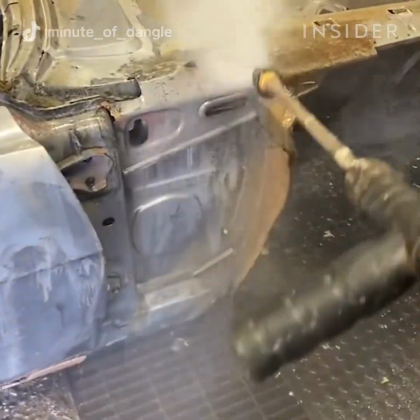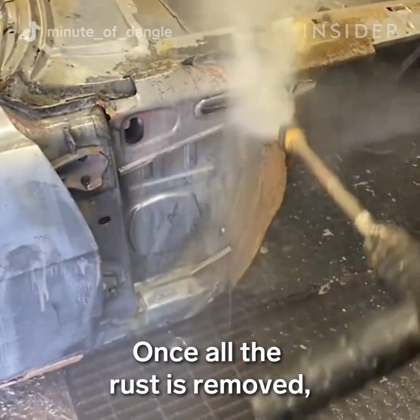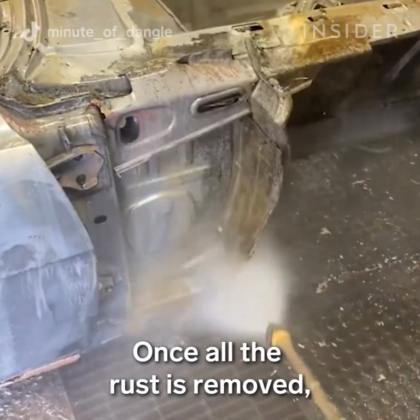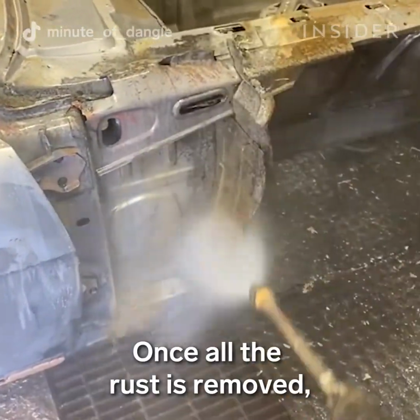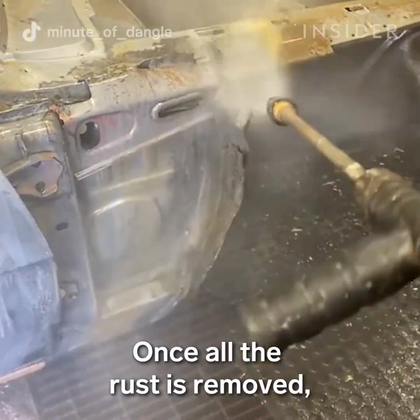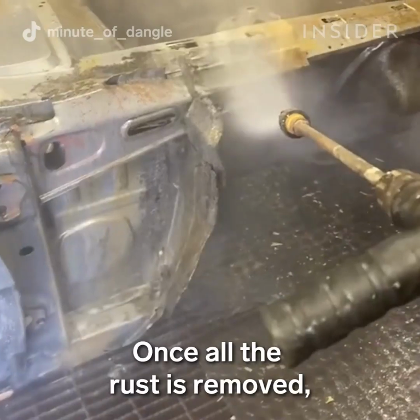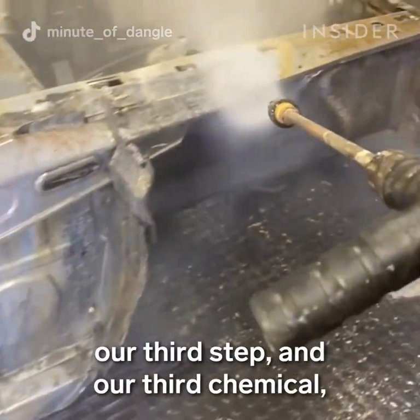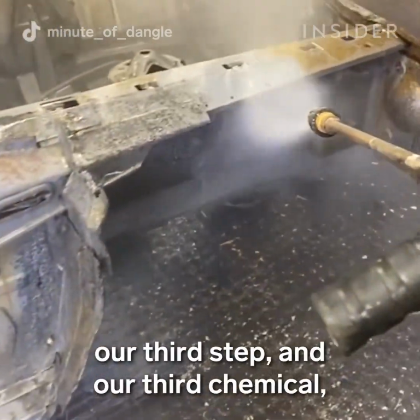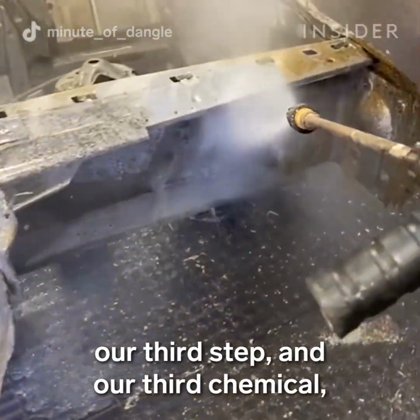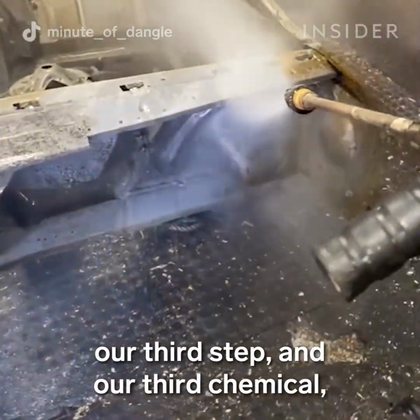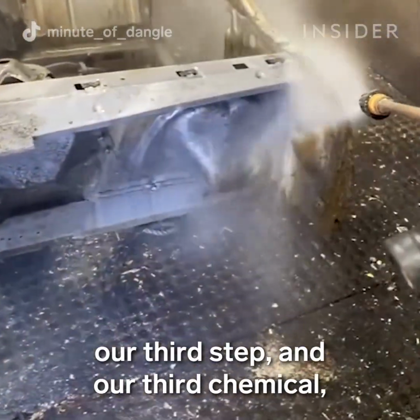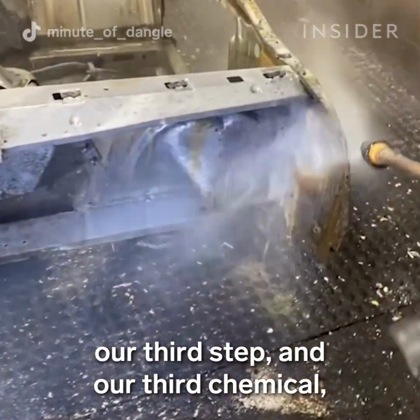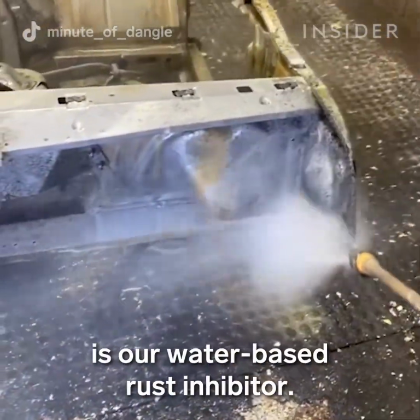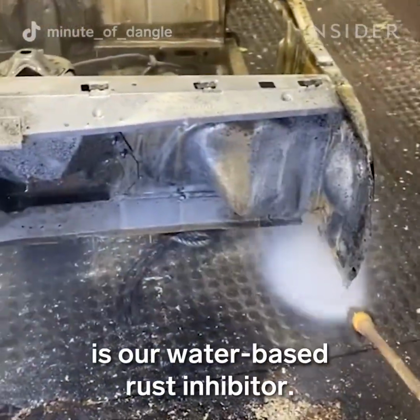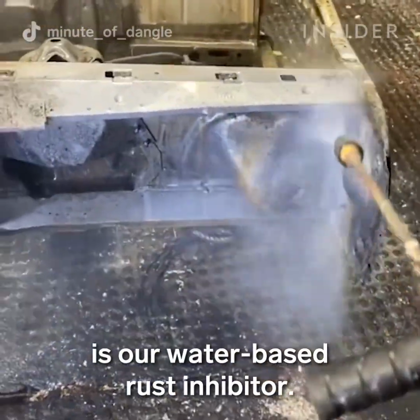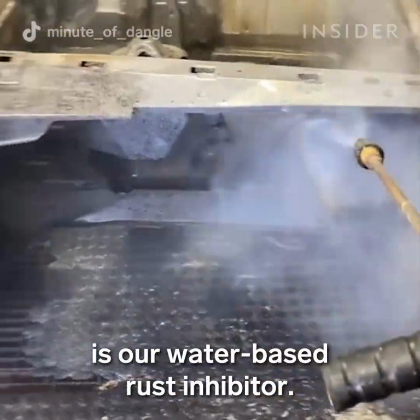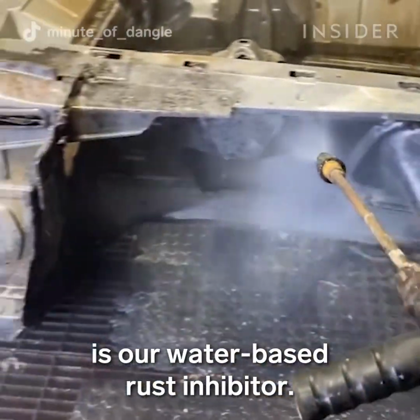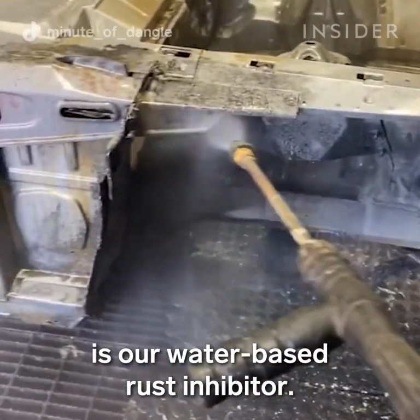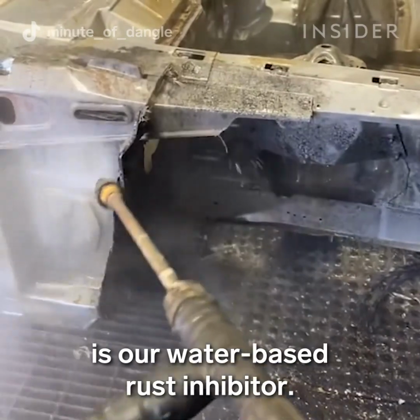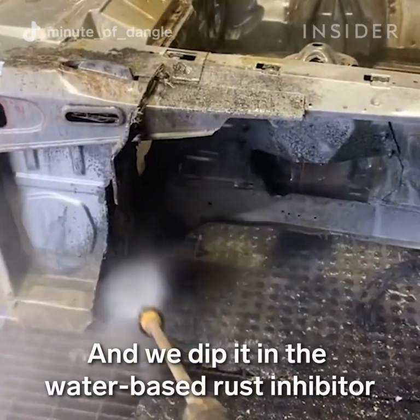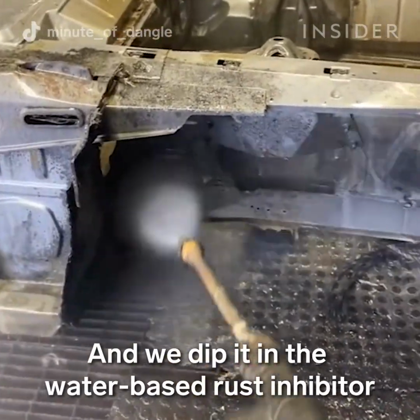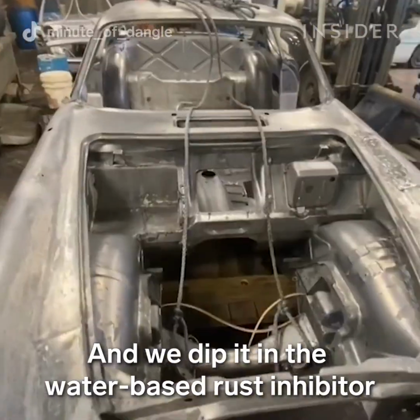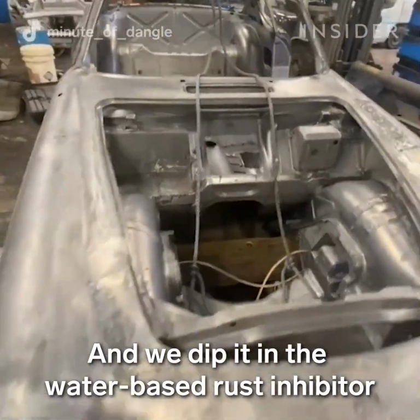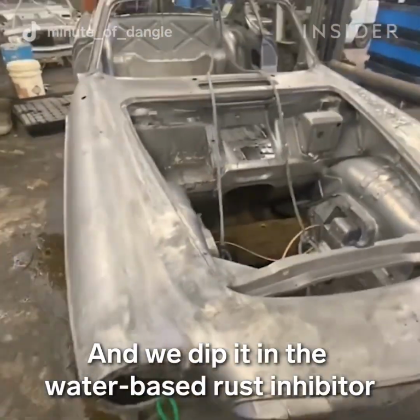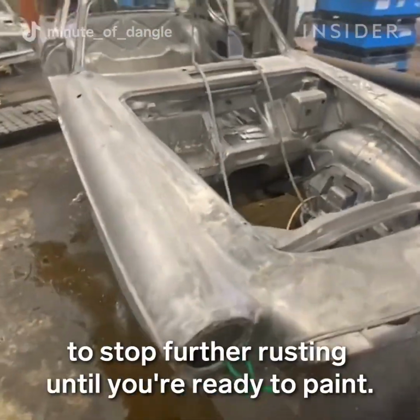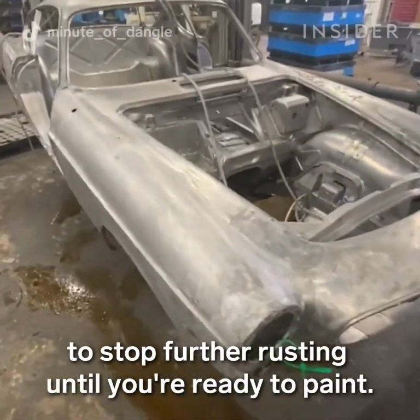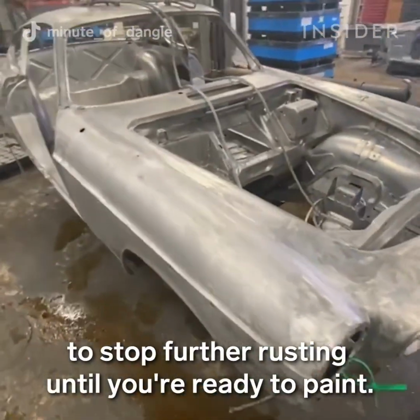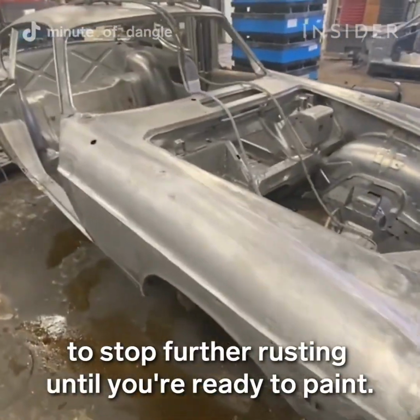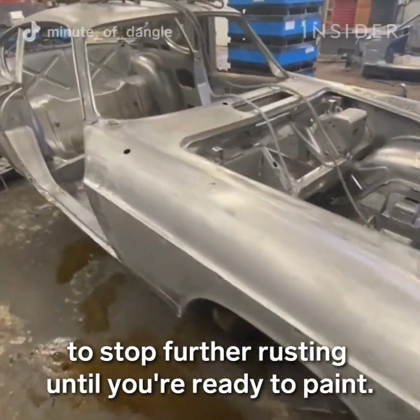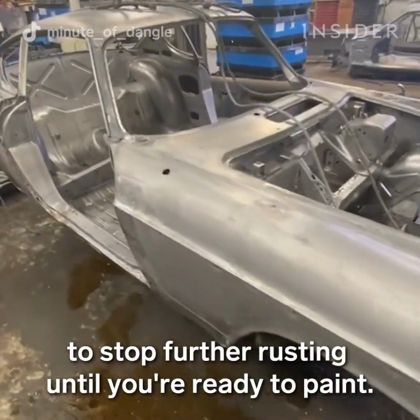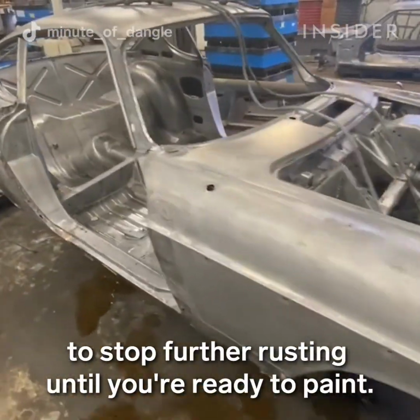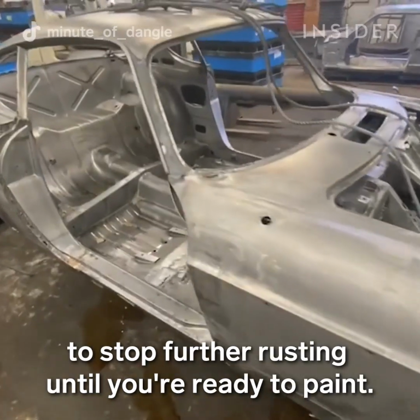Once all the rust is removed, our third step and third chemical is our water-based rust inhibitor. We dip it in the water-based rust inhibitor to stop further rusting until you're ready to paint.